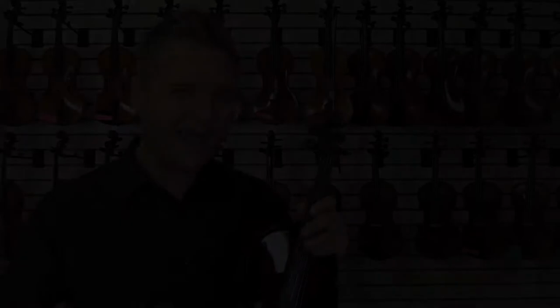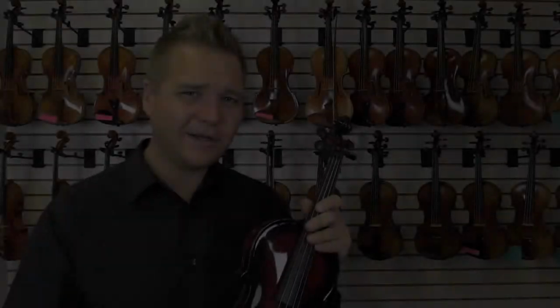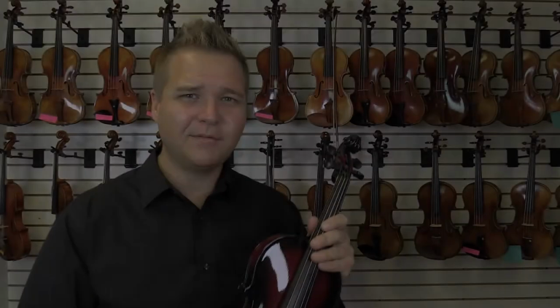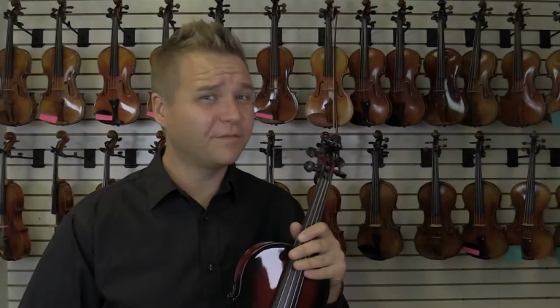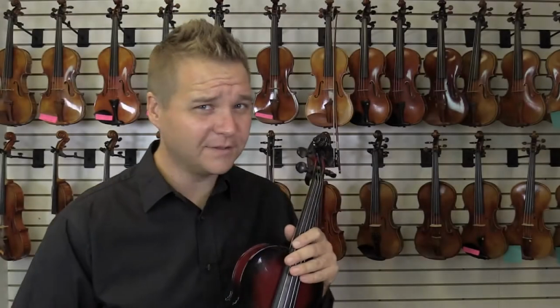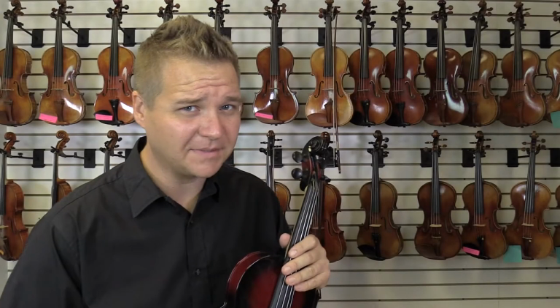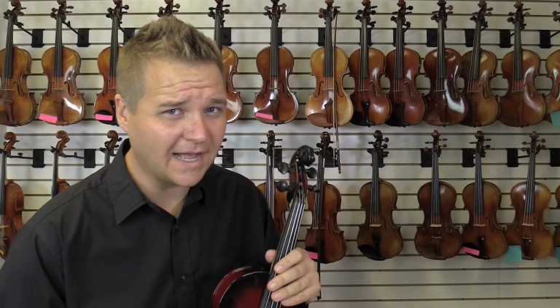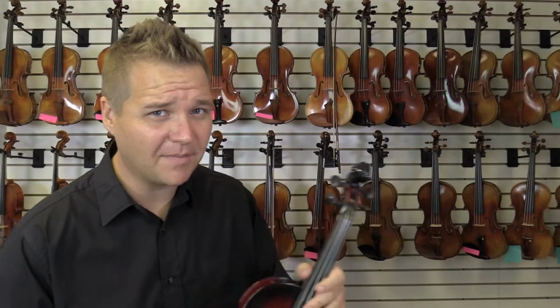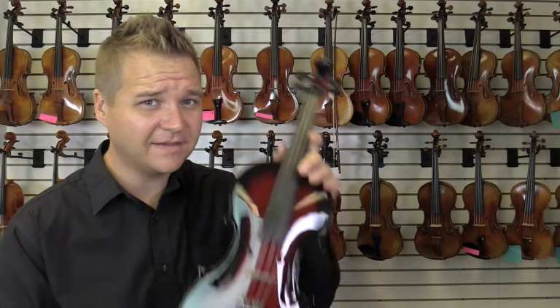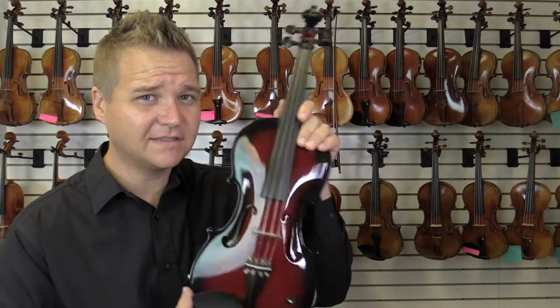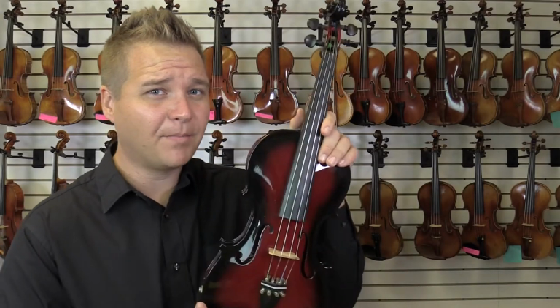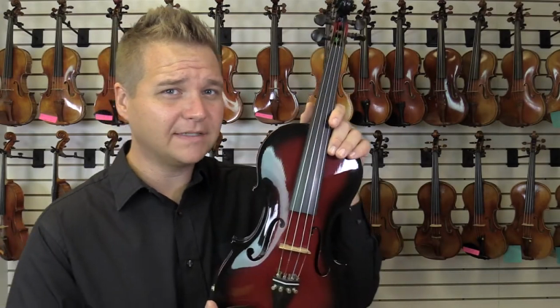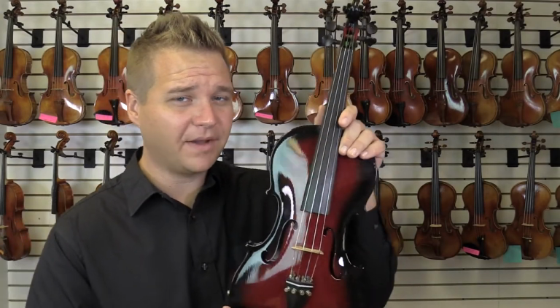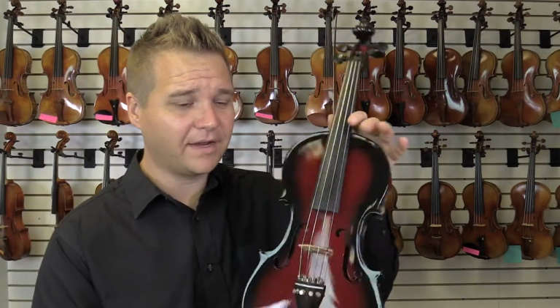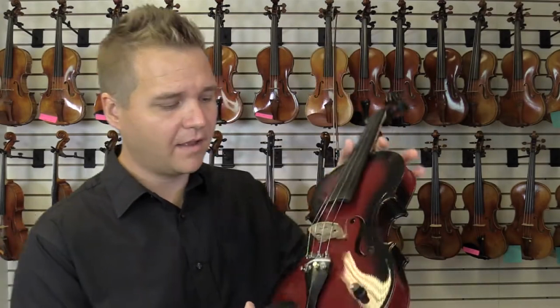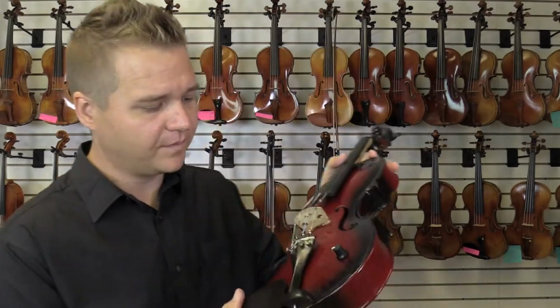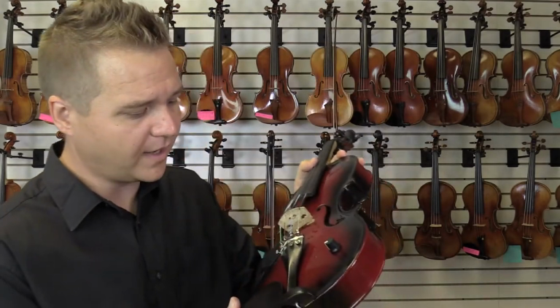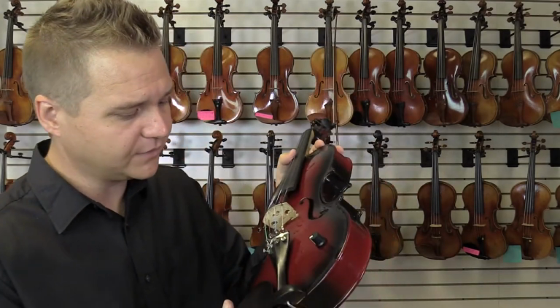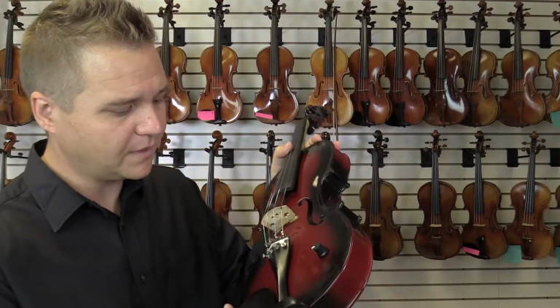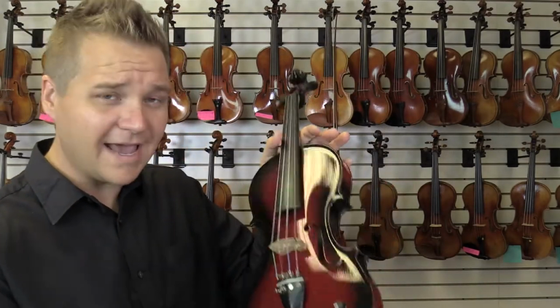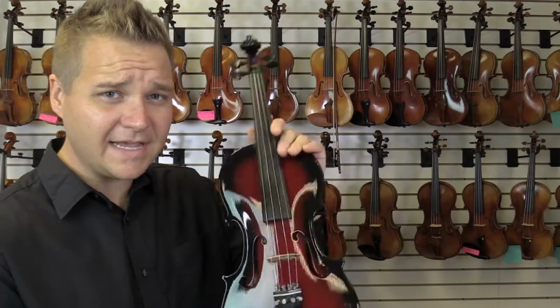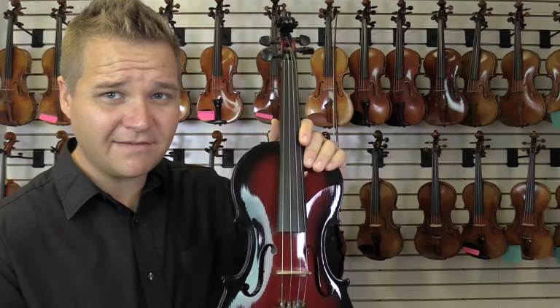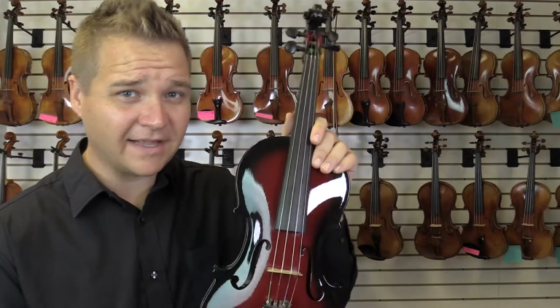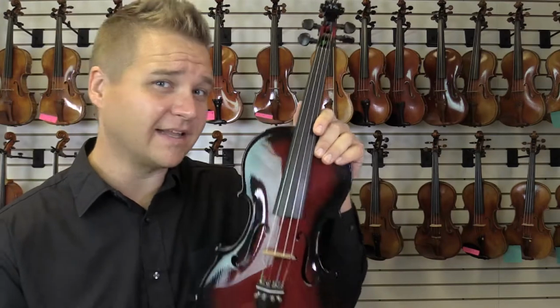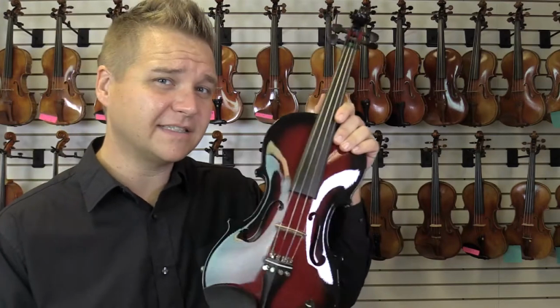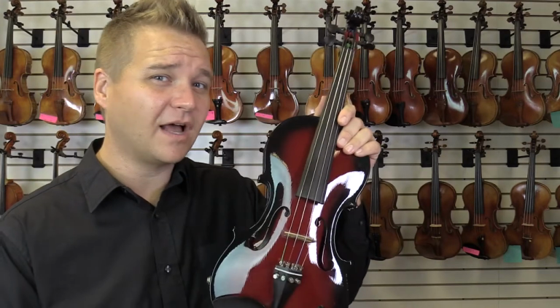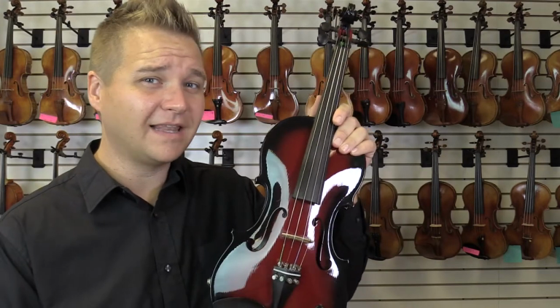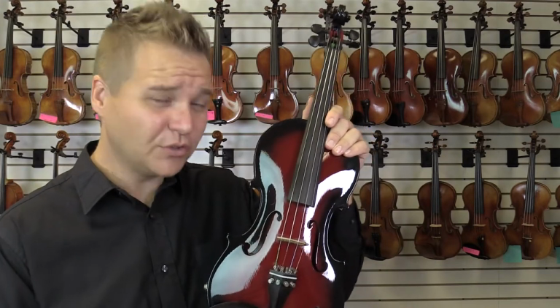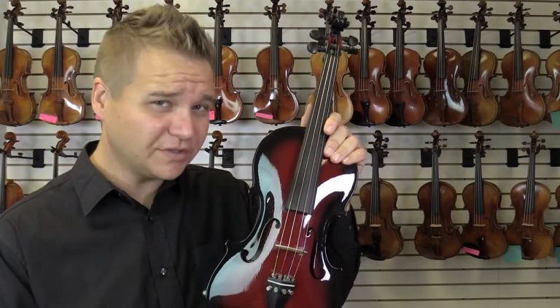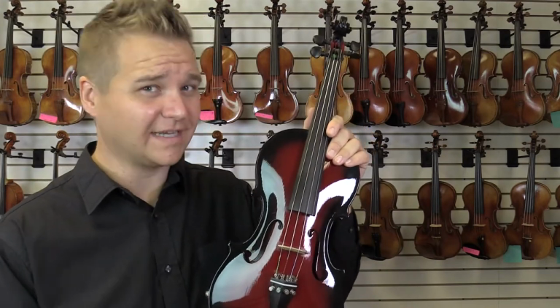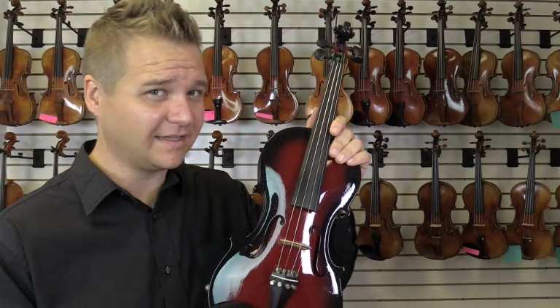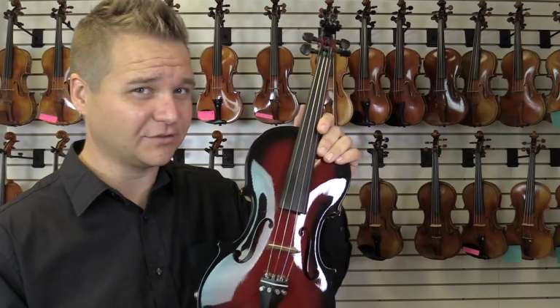Hey, I'm Michael Giblin with FiddlerShop.com, and this is the Barkus Berry Vibrato AE Violin — and that stands for Acoustic Electric.